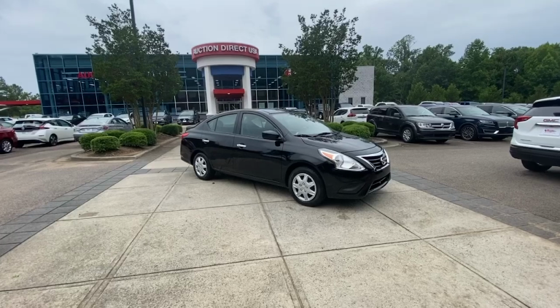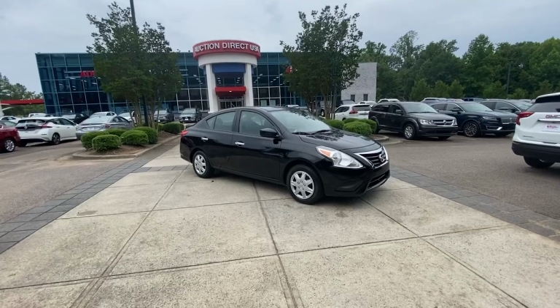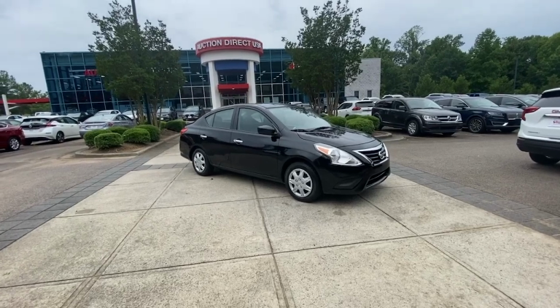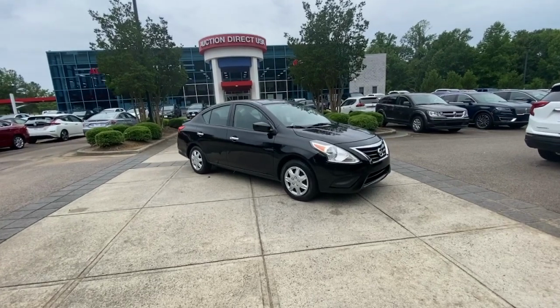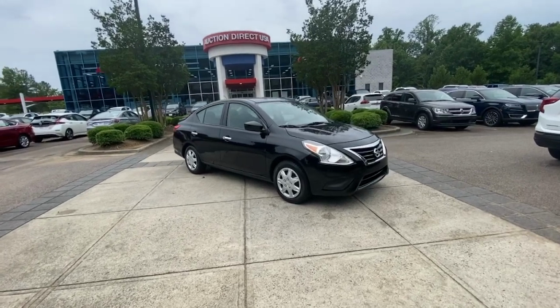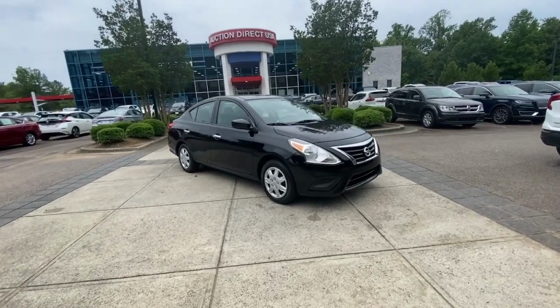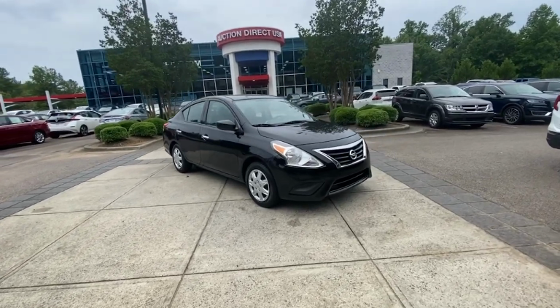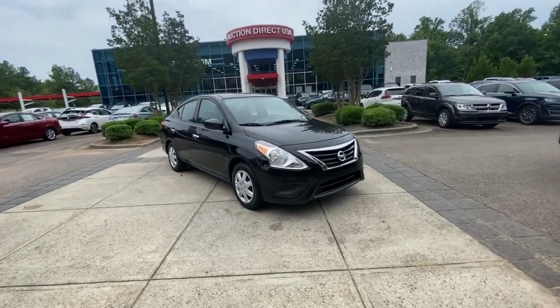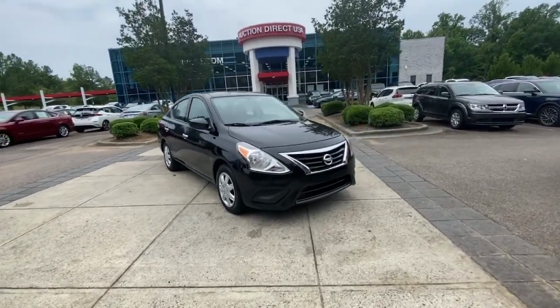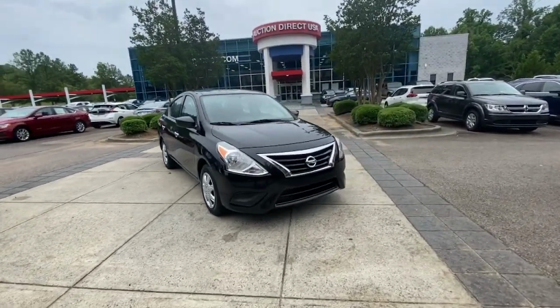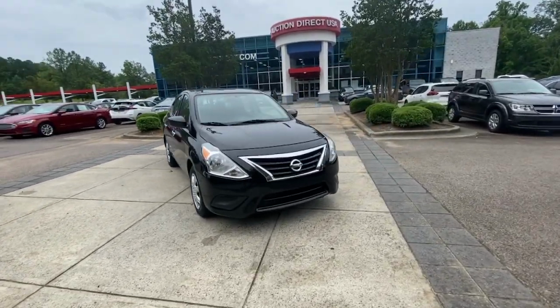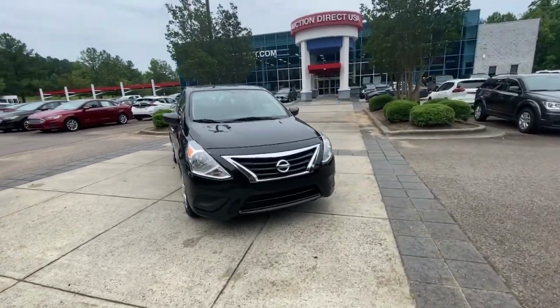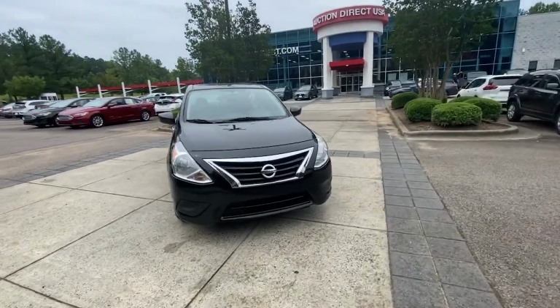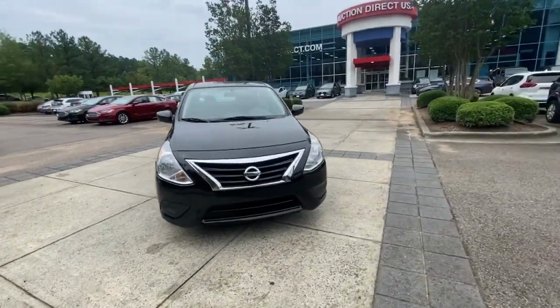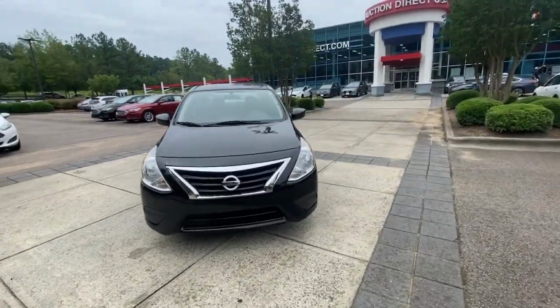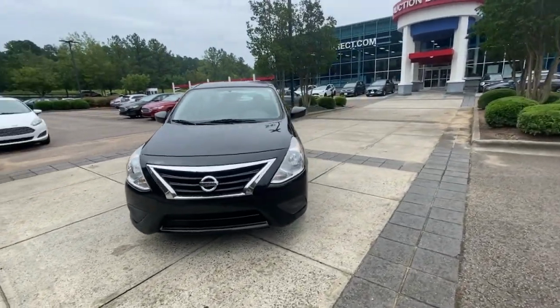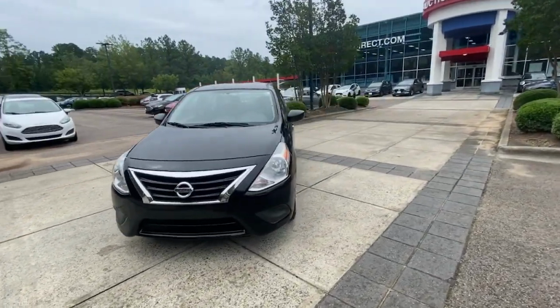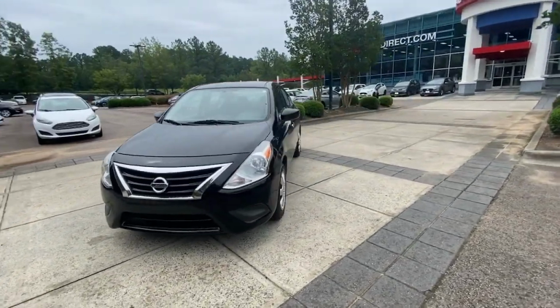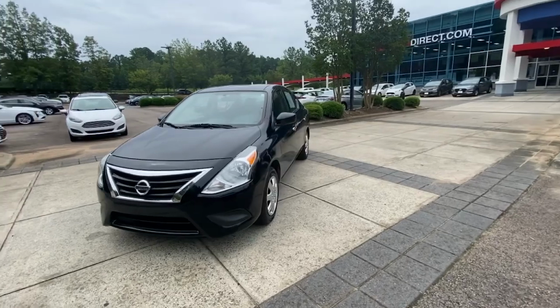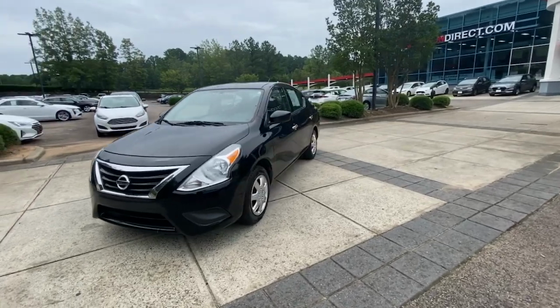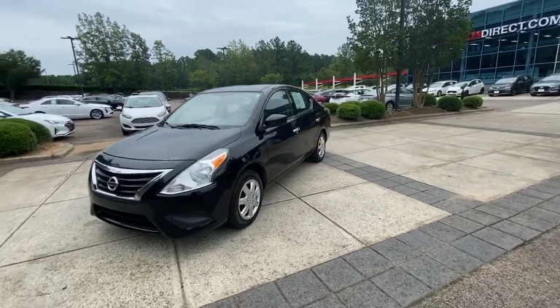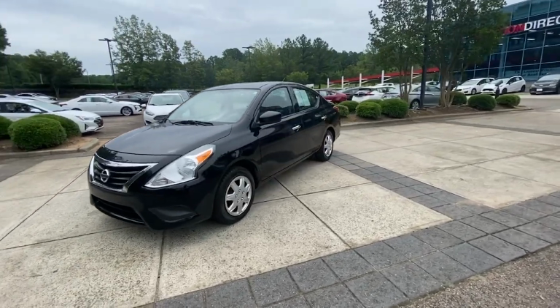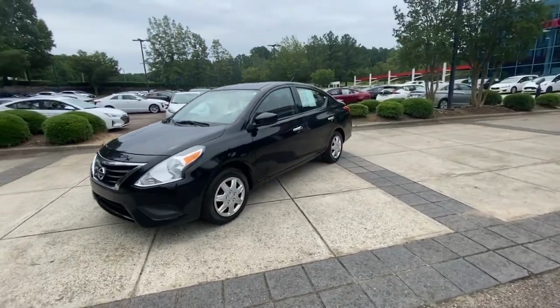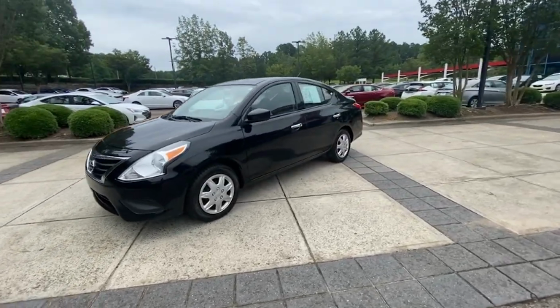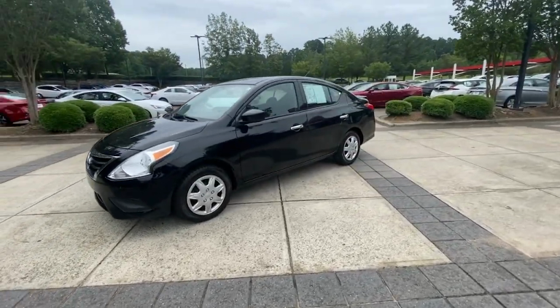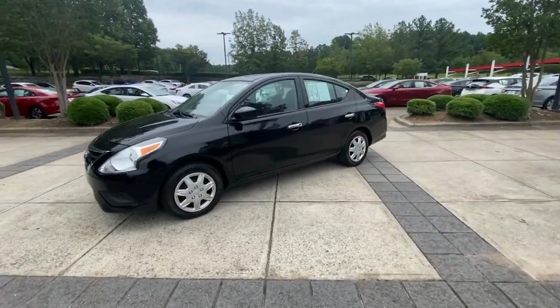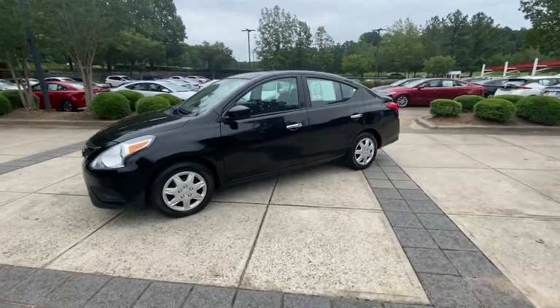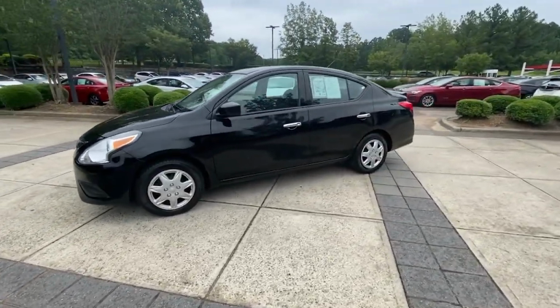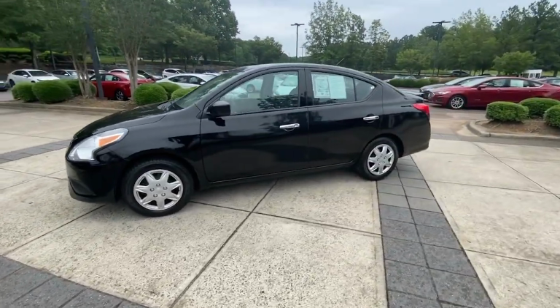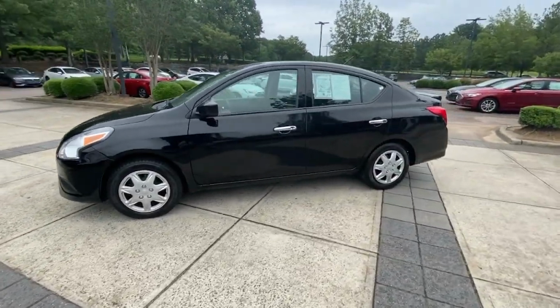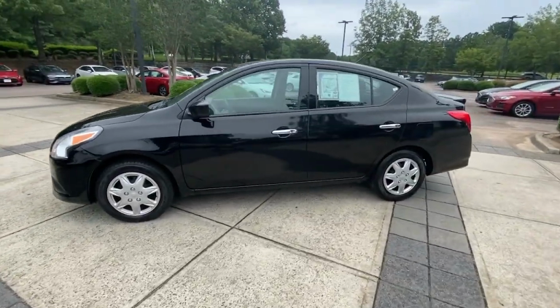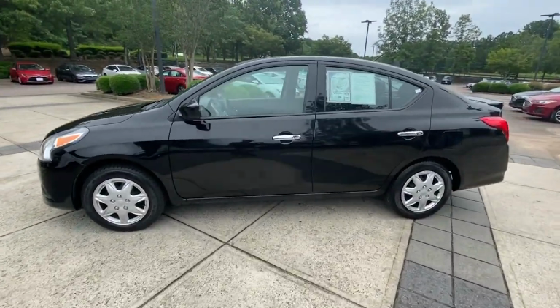Enjoy the view of this 2019 Nissan Versa. With less than 80,000 miles on the odometer, this vehicle stands out from the rest.